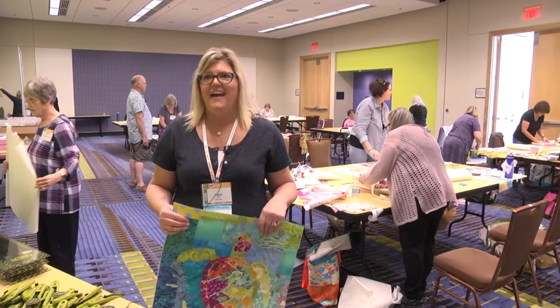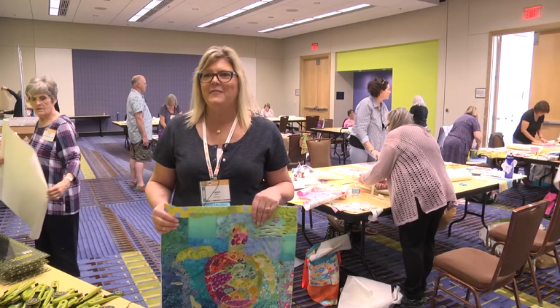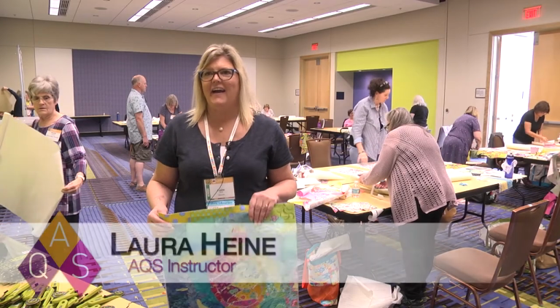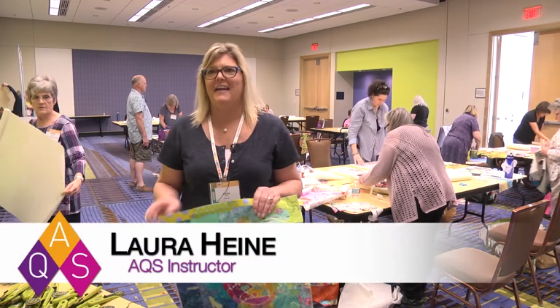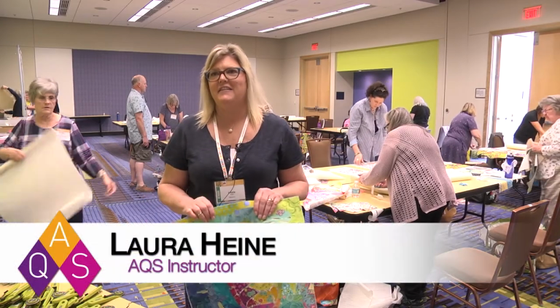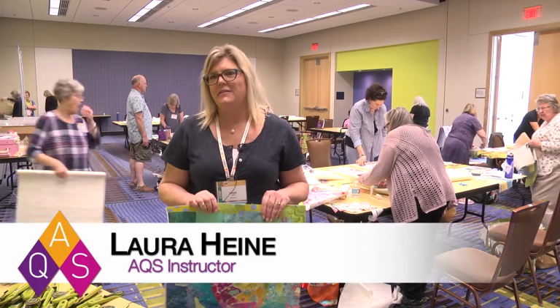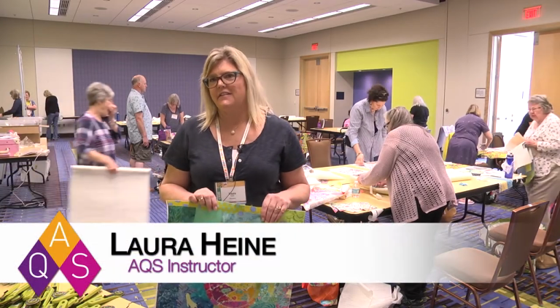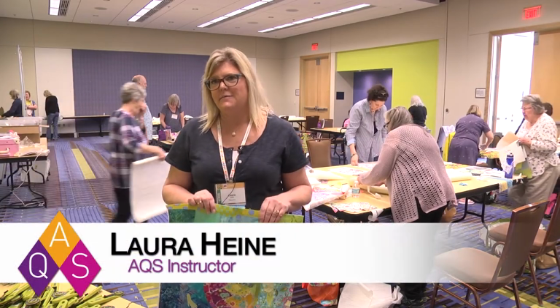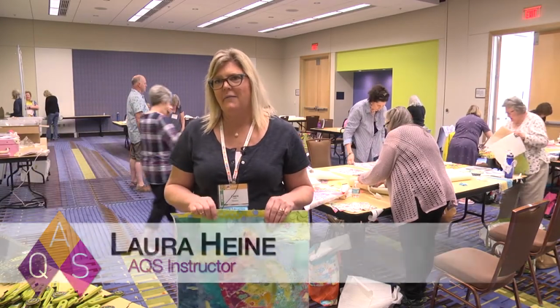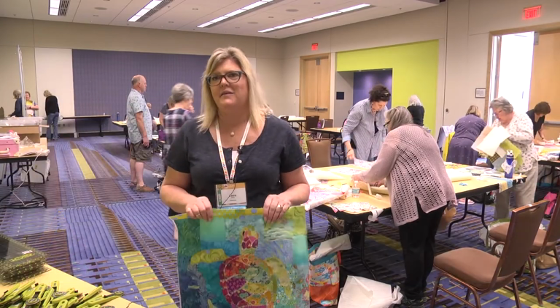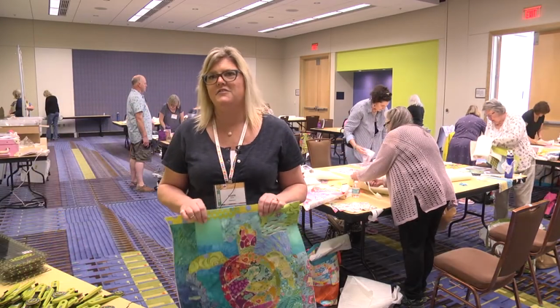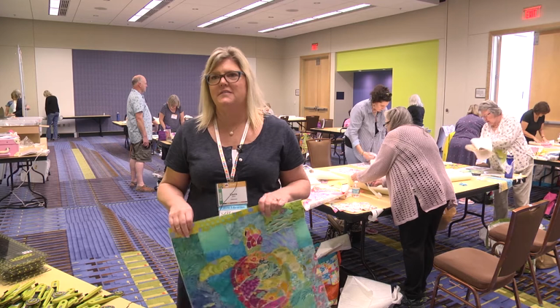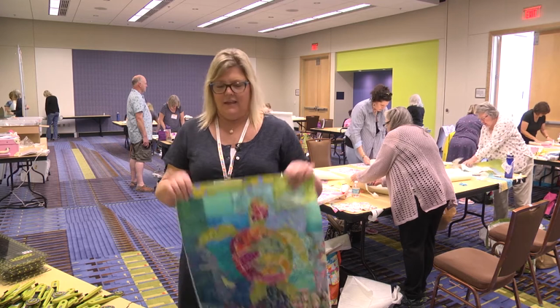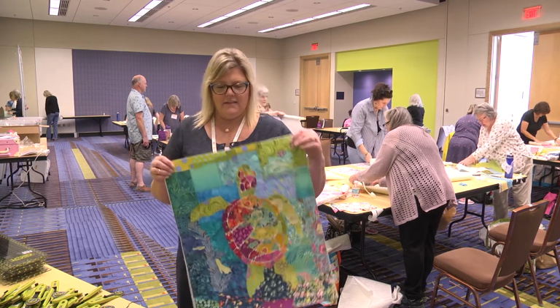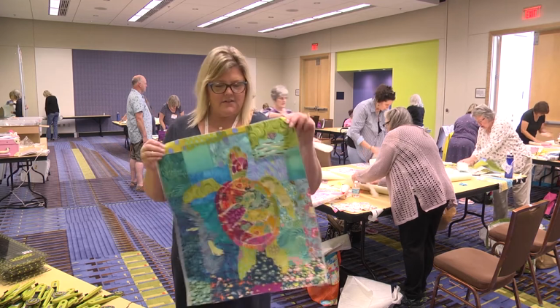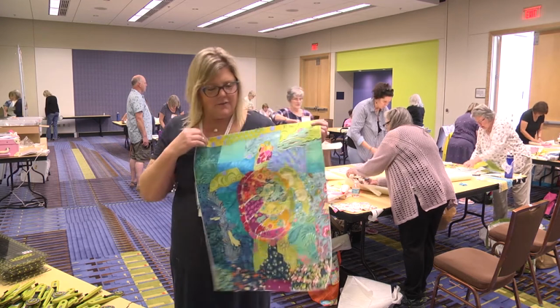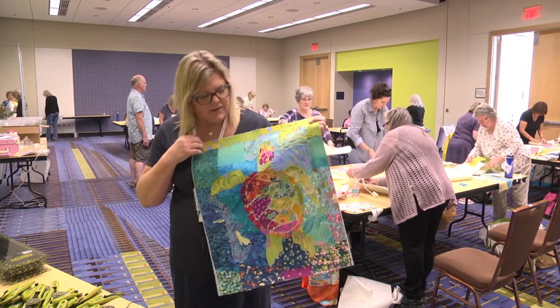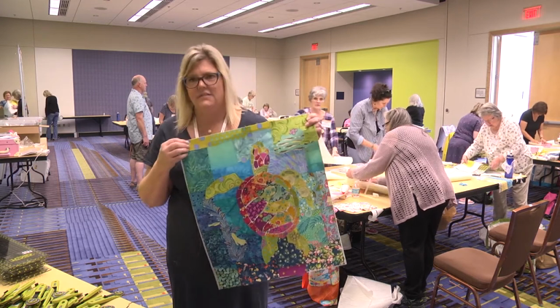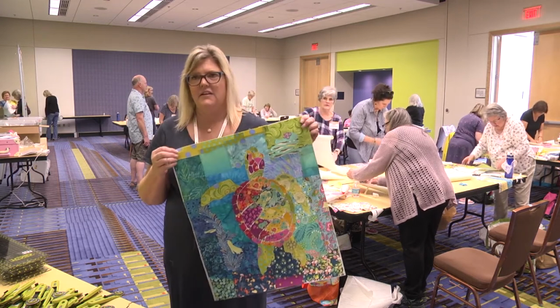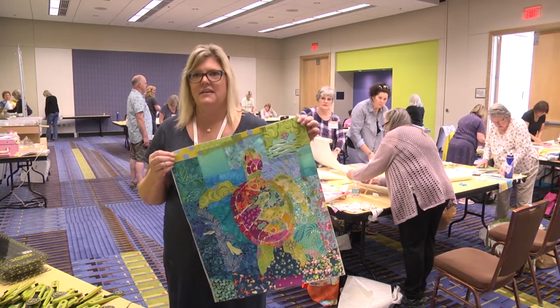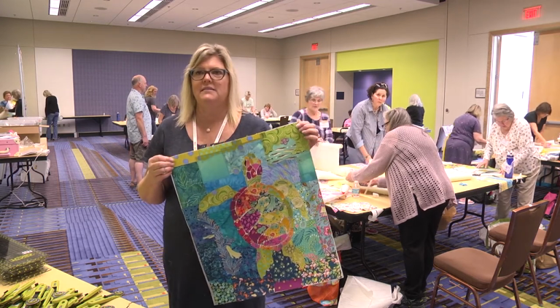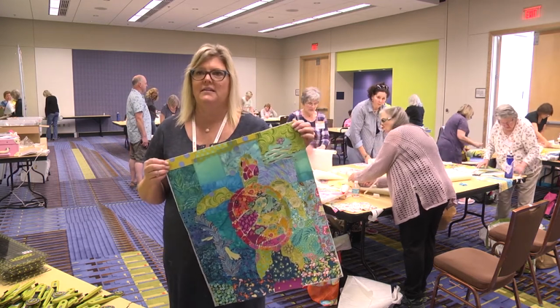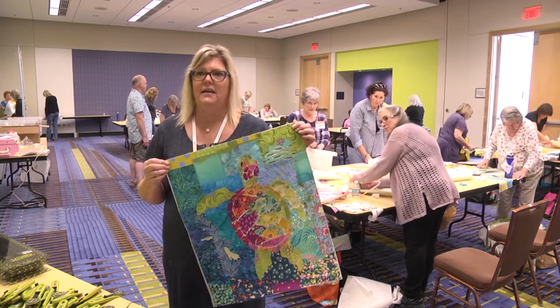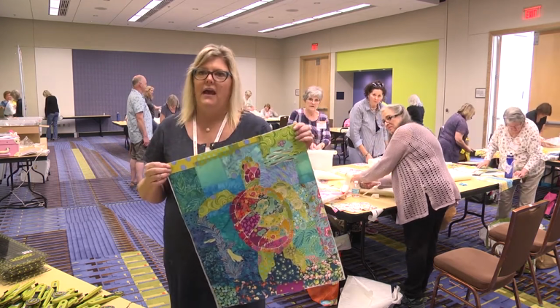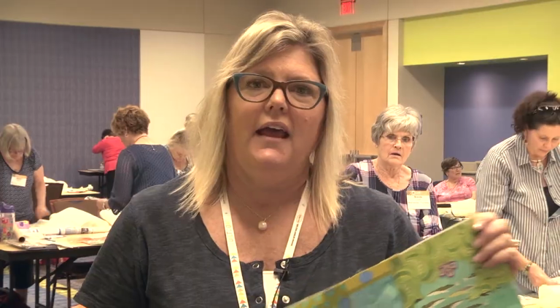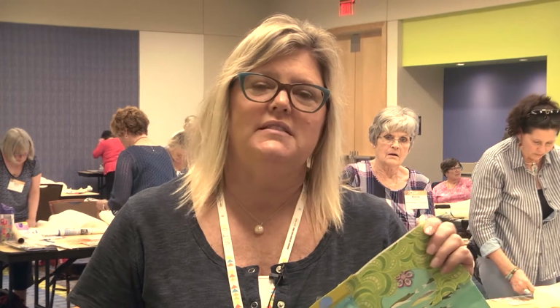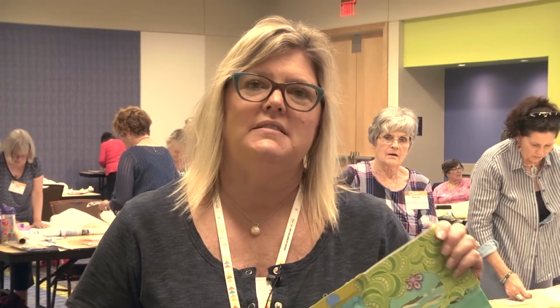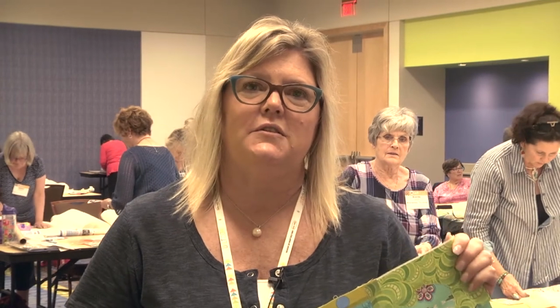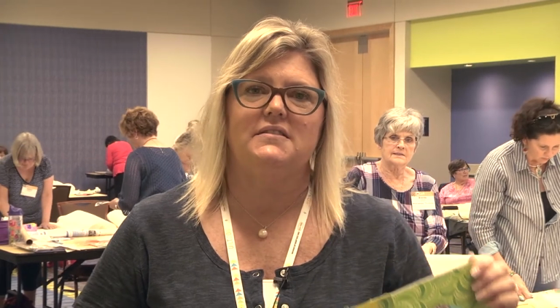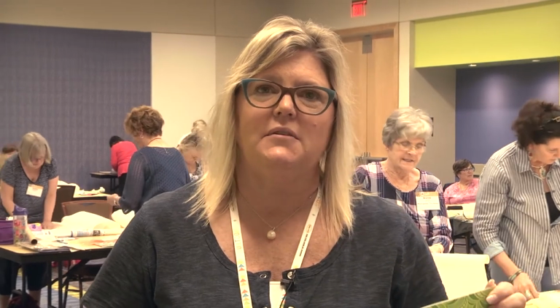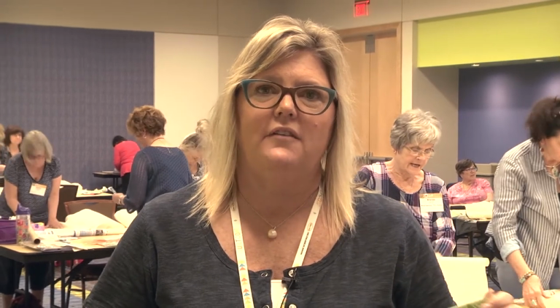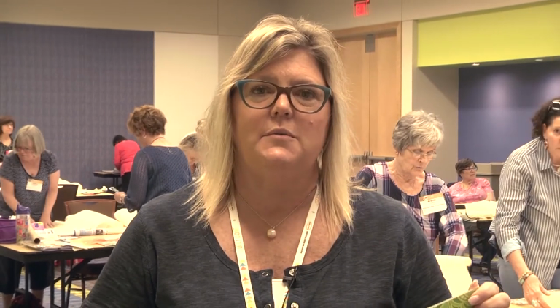Hi, I'm Laura Heine, and I'm here to tell you a secret tip today about doing collage quilts. This is a turtle quilt that I just finished. It's going to be a teeny-tiny, and I use Steema Seam 2, which is a double-sided fusible.